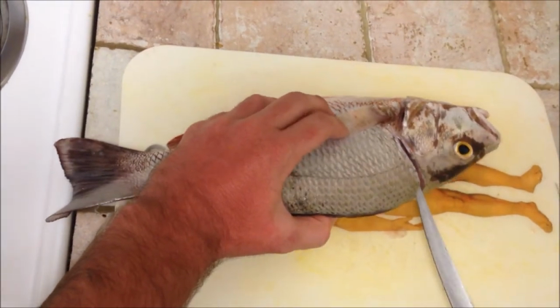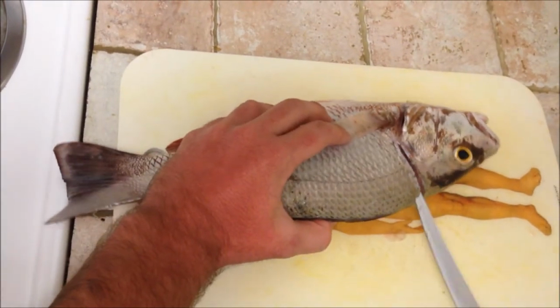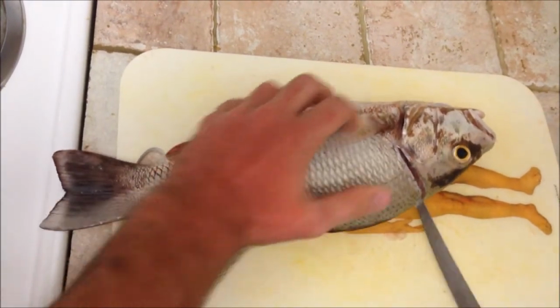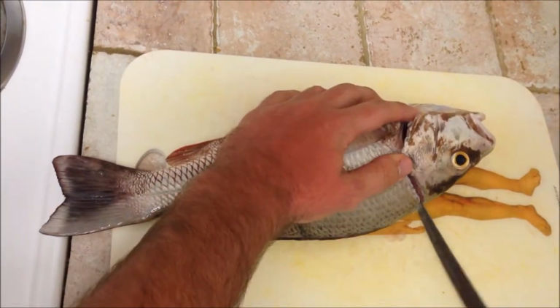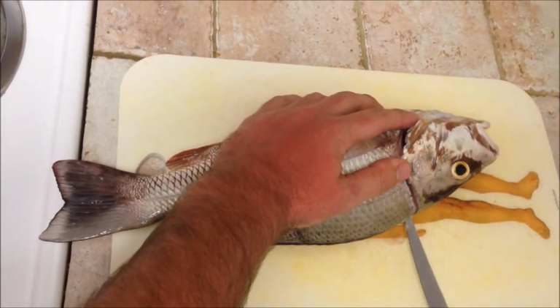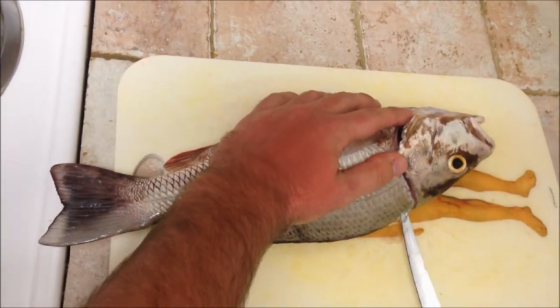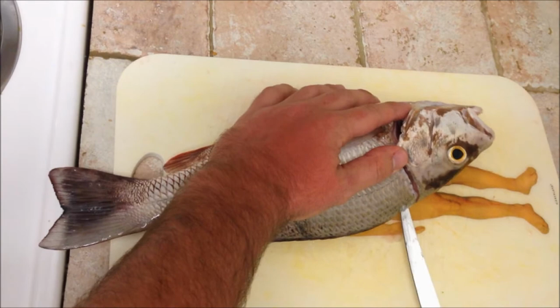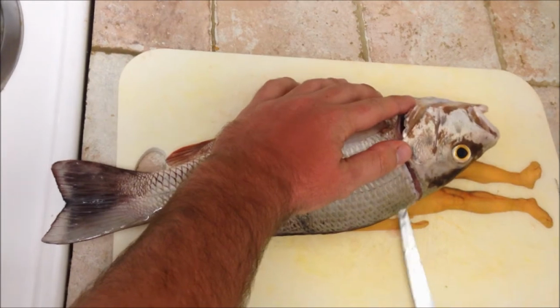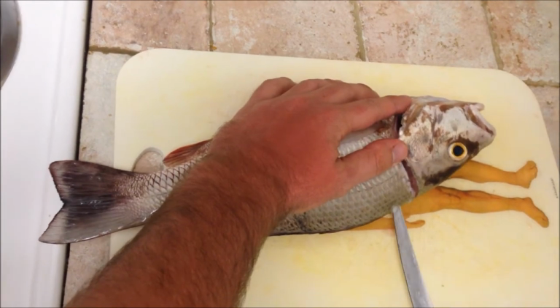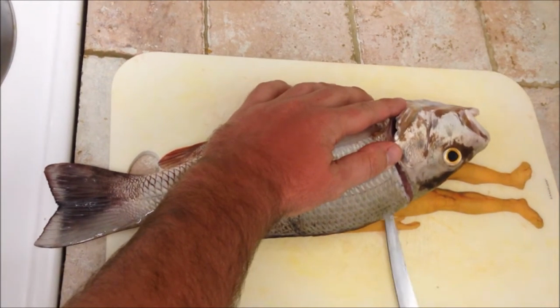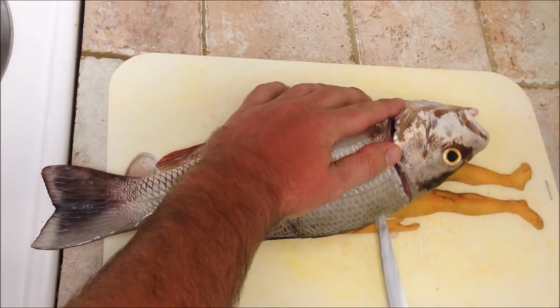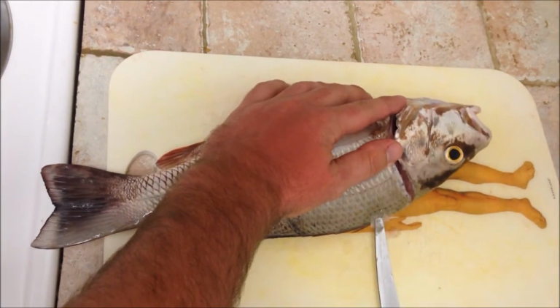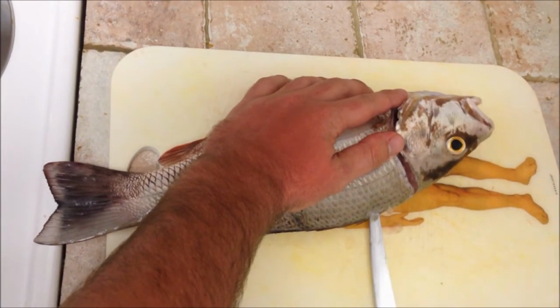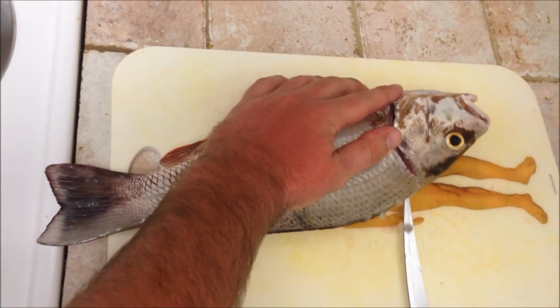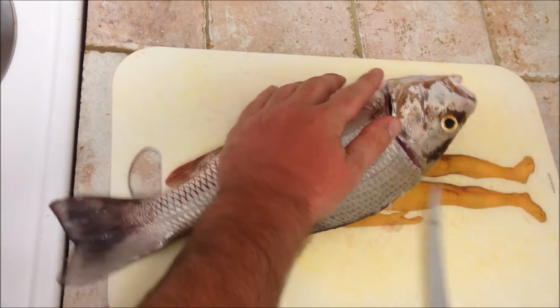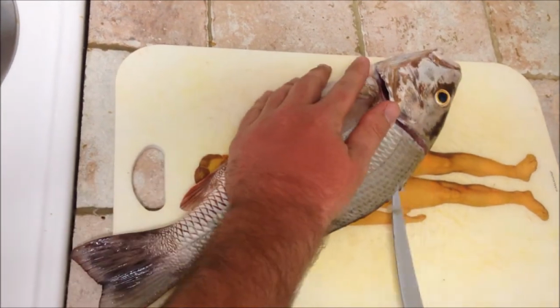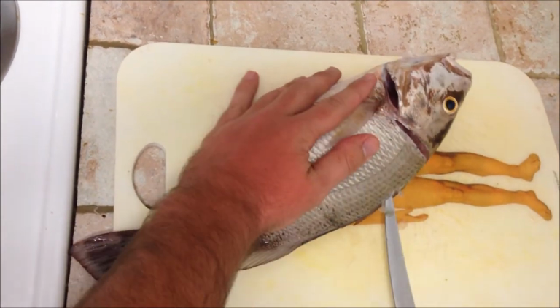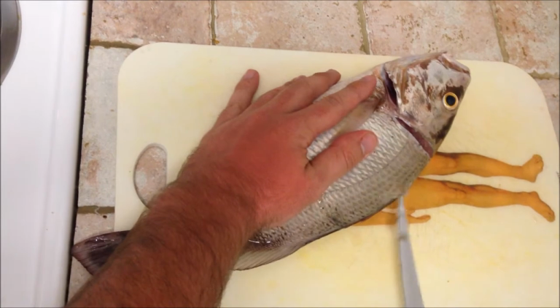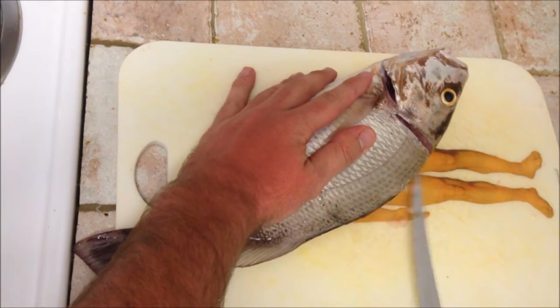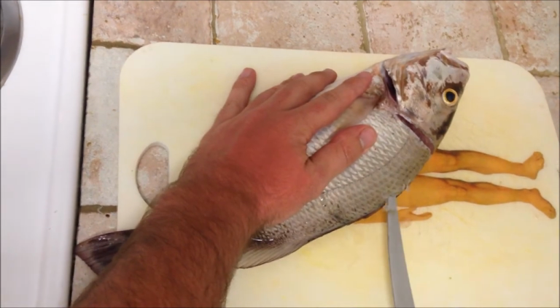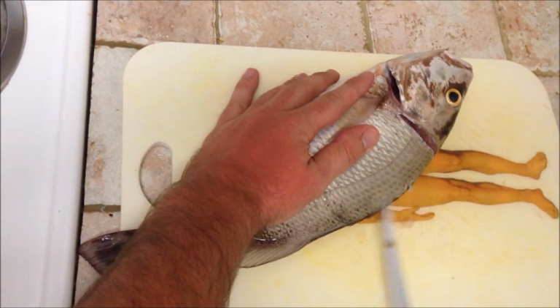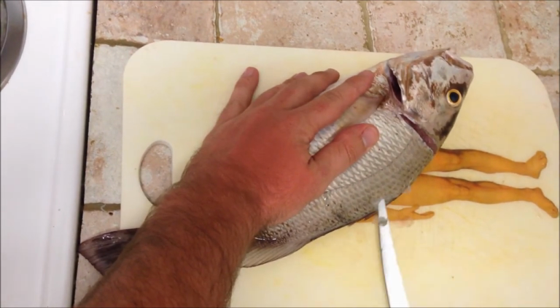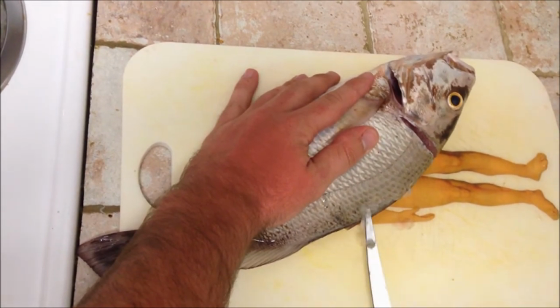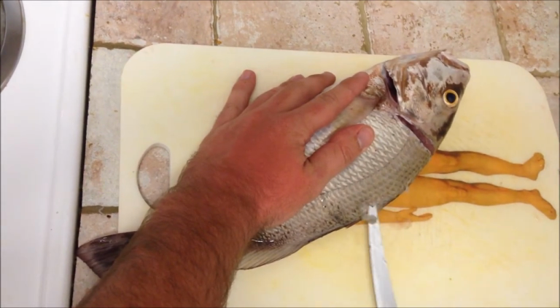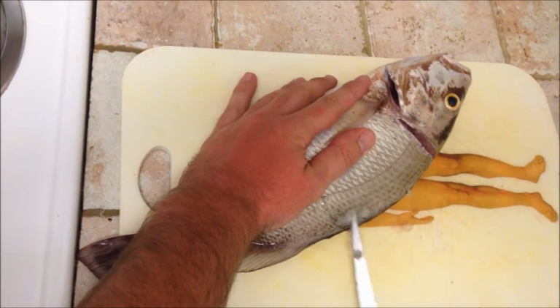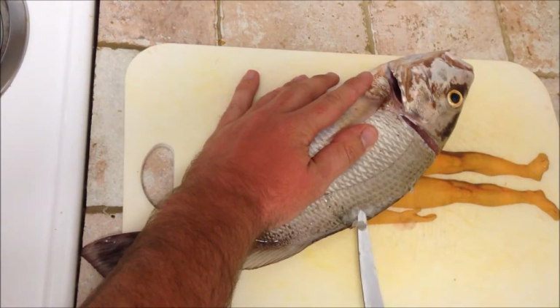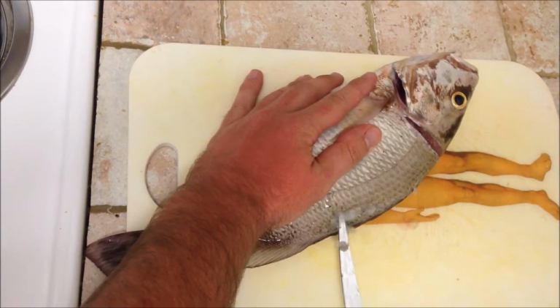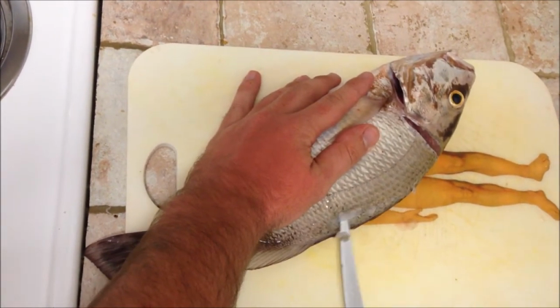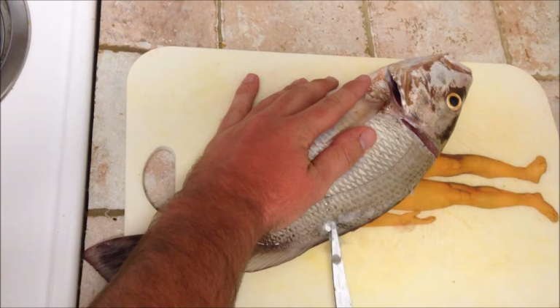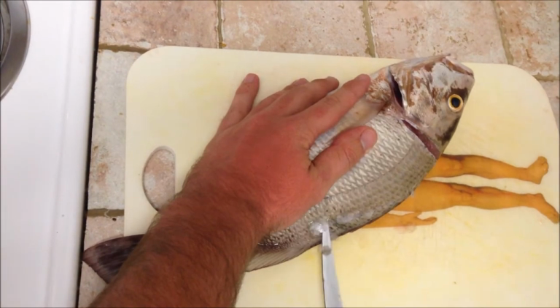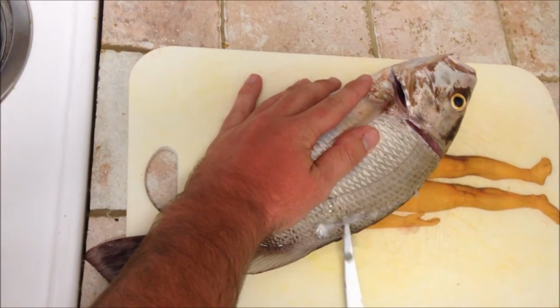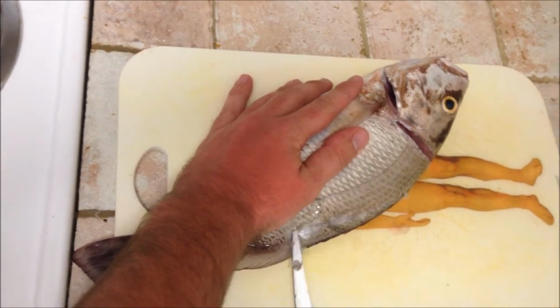Then turn your knife sideways, right here, right above the bone. Just like that, all the way to about right there.